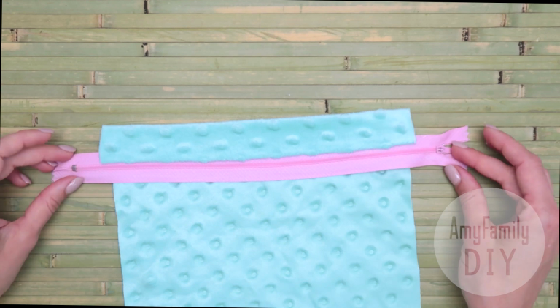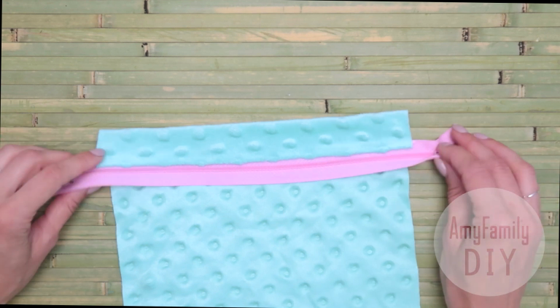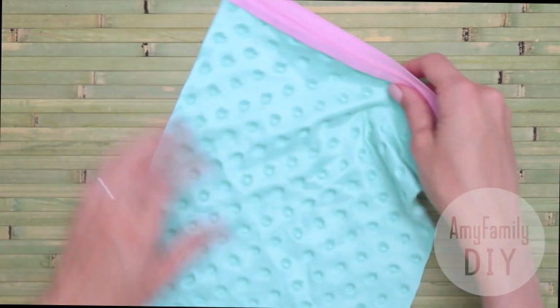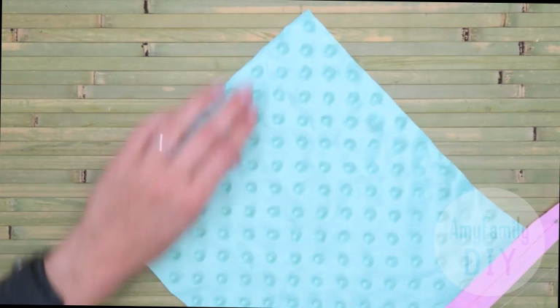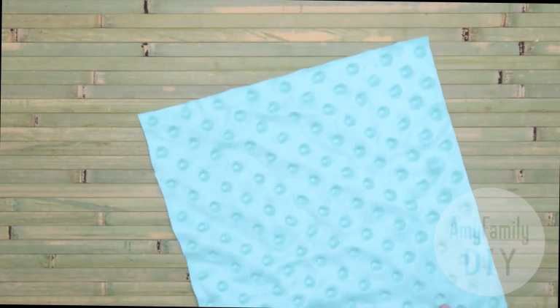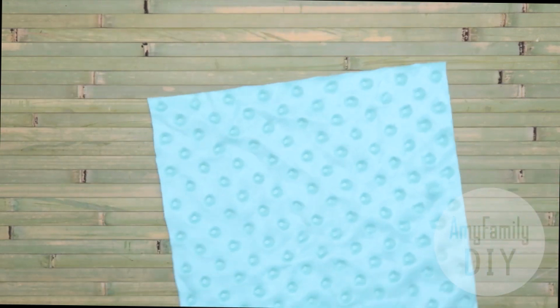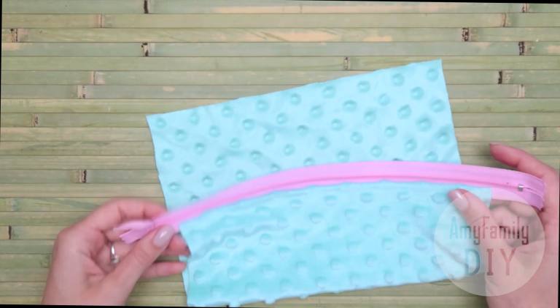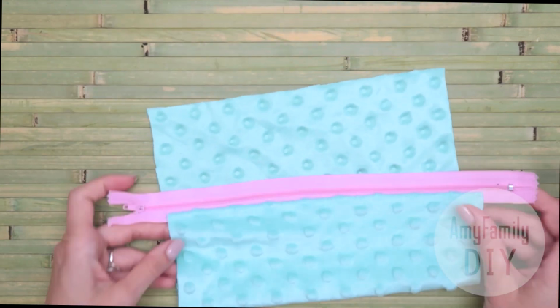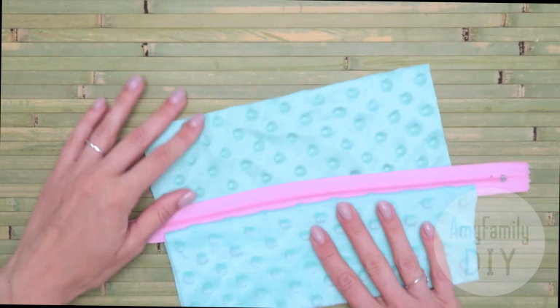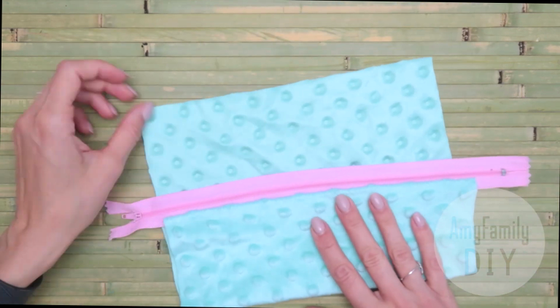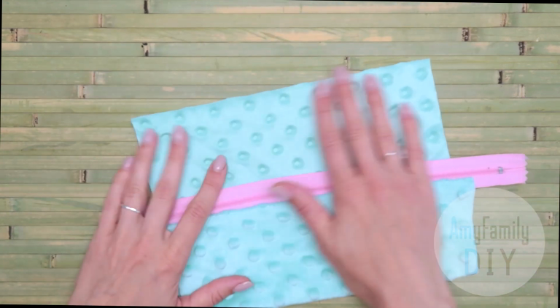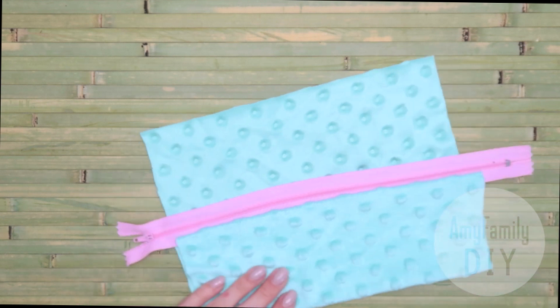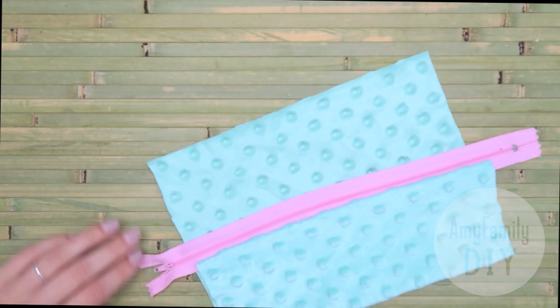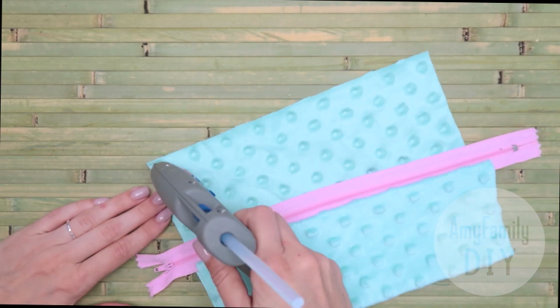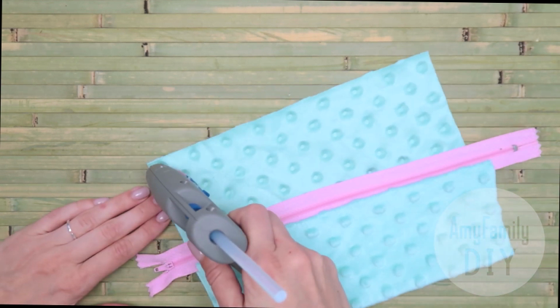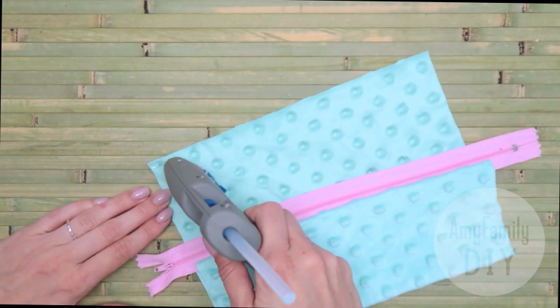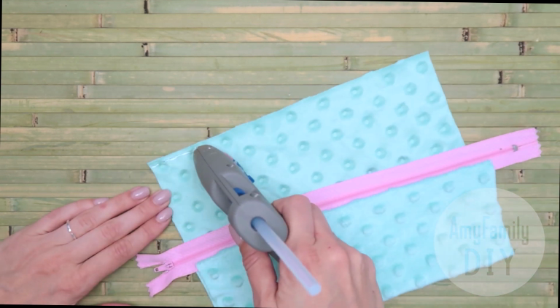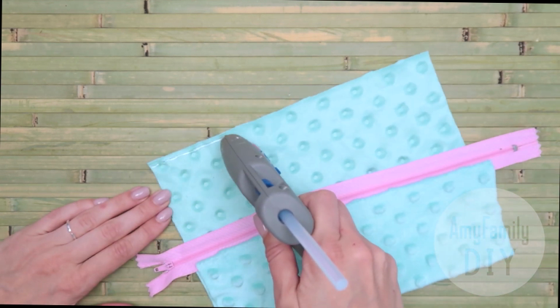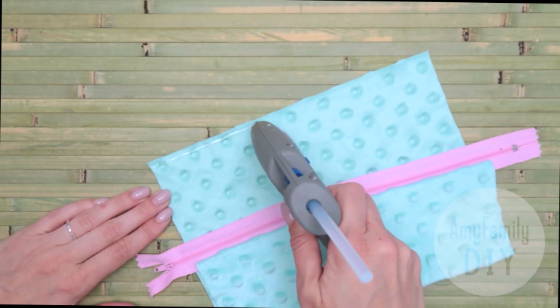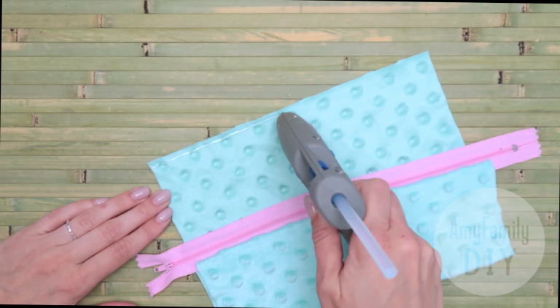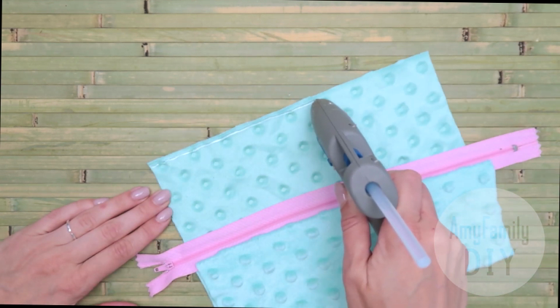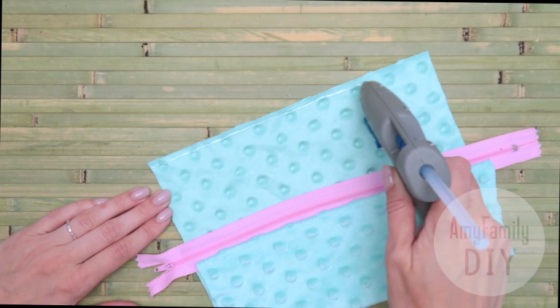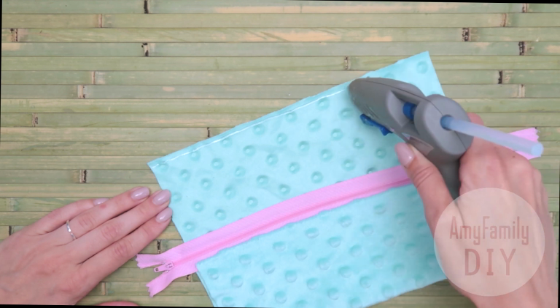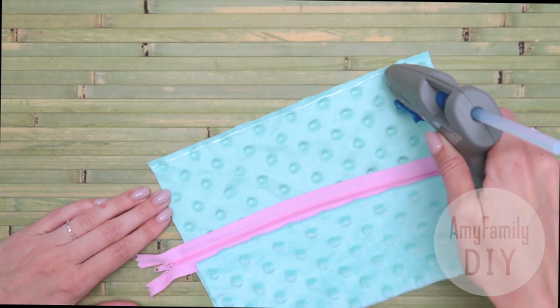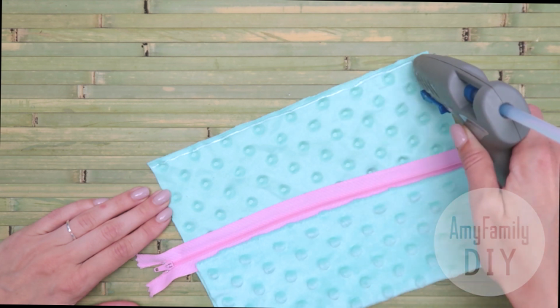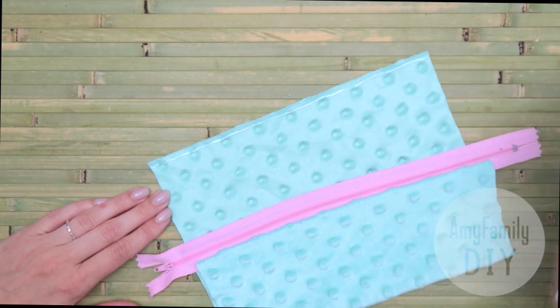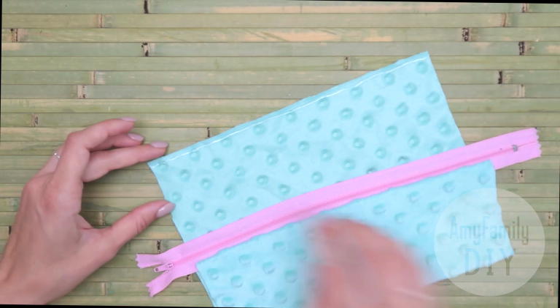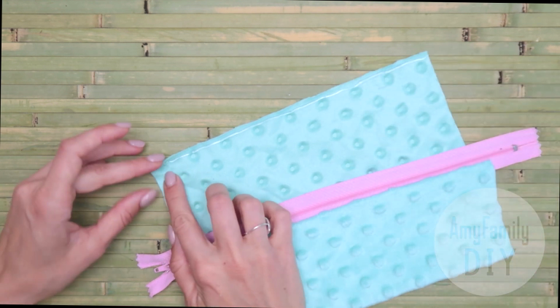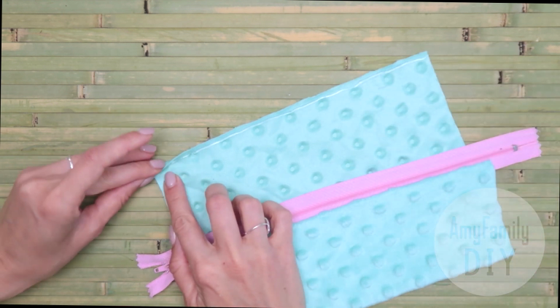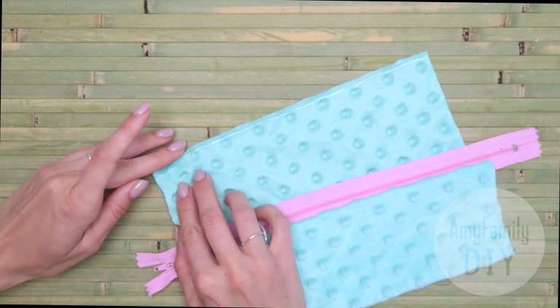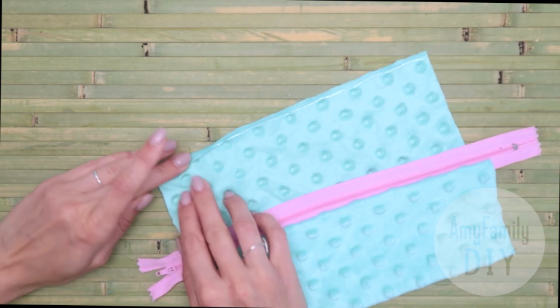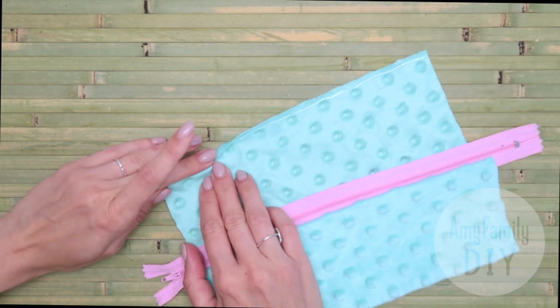Now I'll show you another way to attach the fabric to the zipper — you can use it if you like. First, apply the glue along the edge of the cloth and make a bend of about half a centimeter.